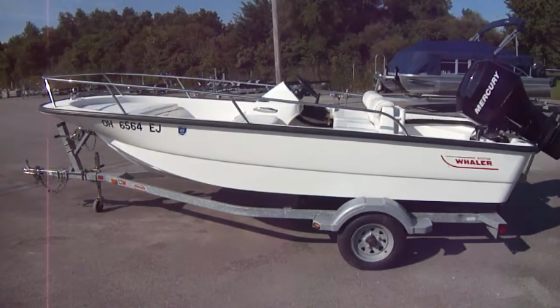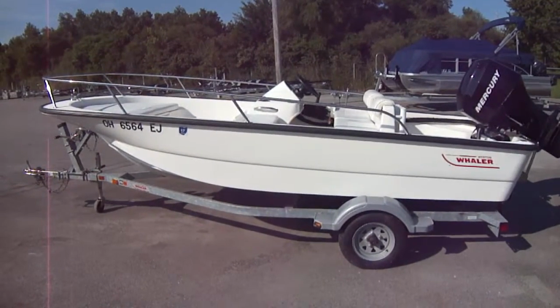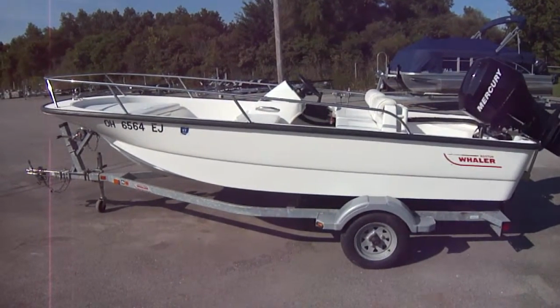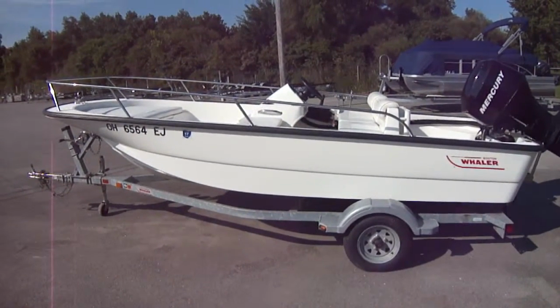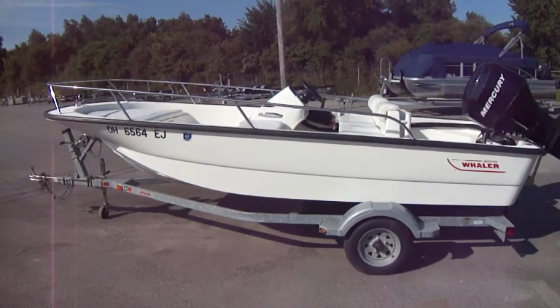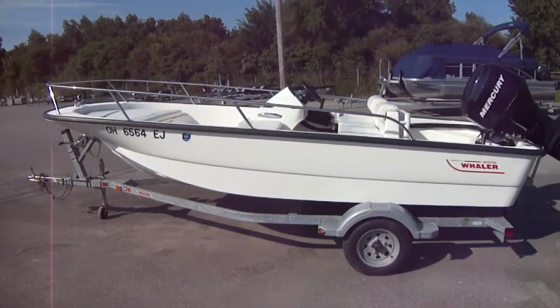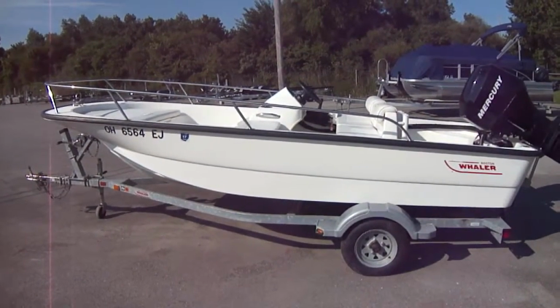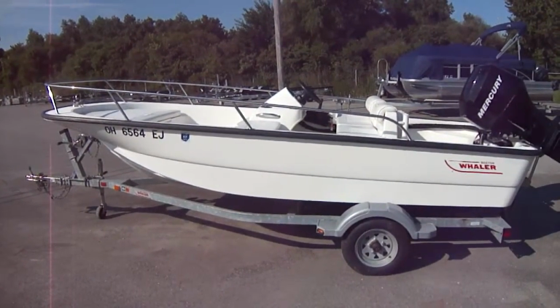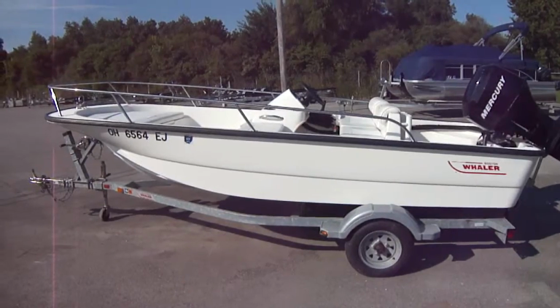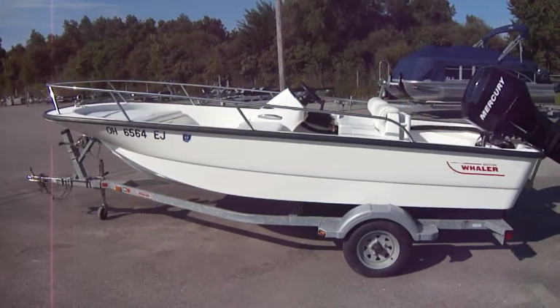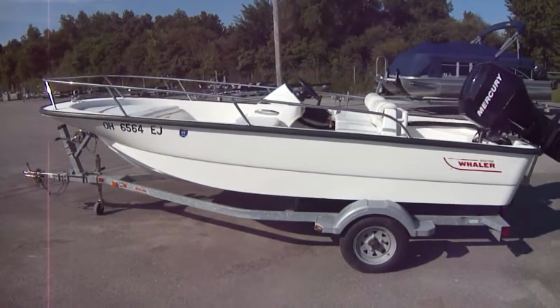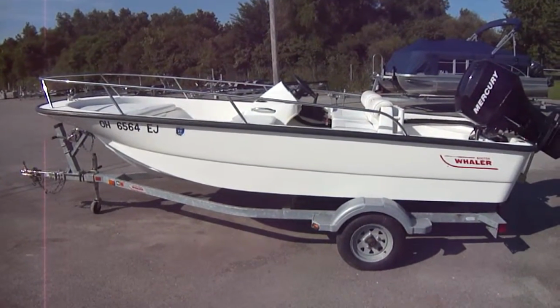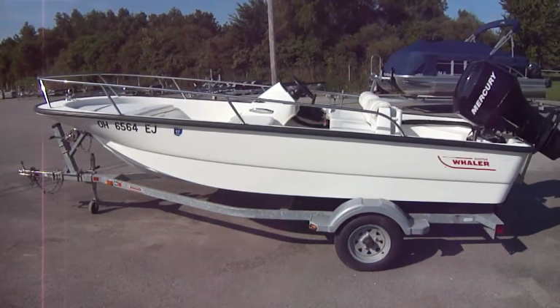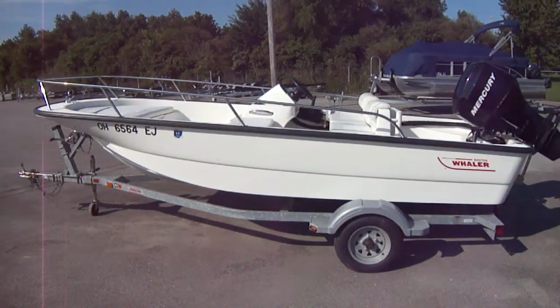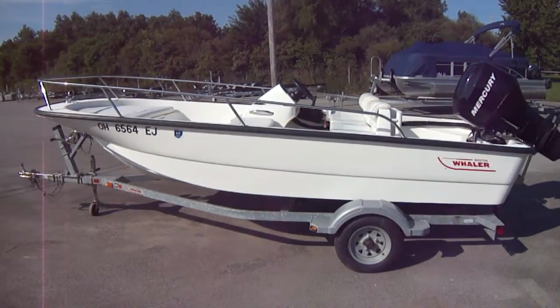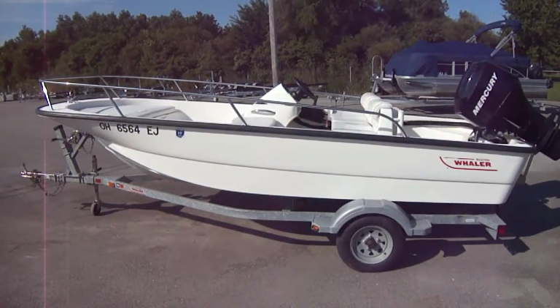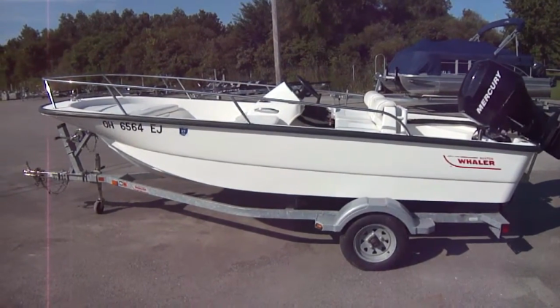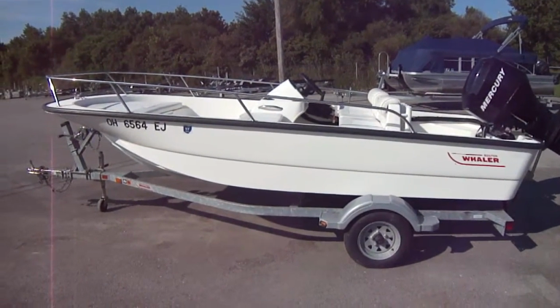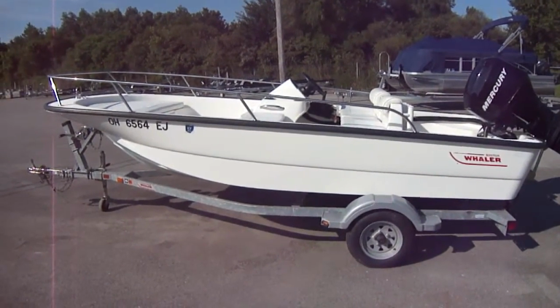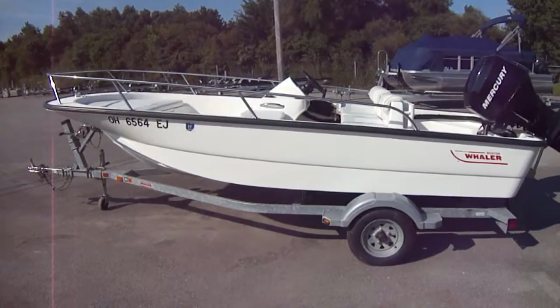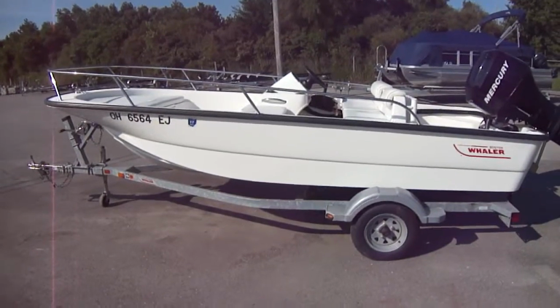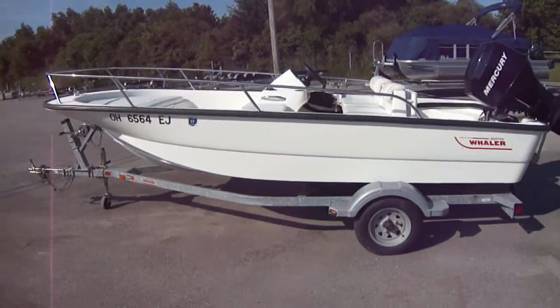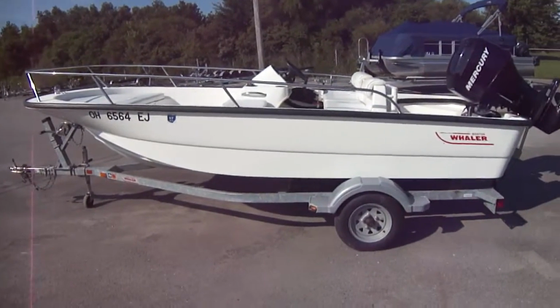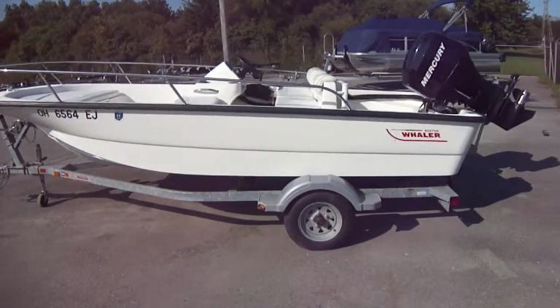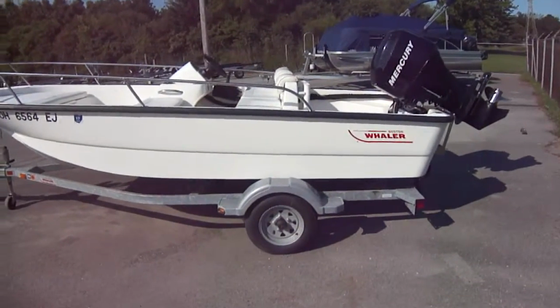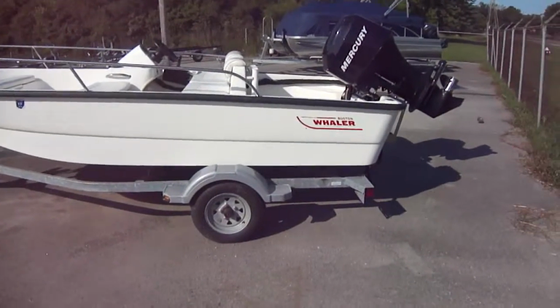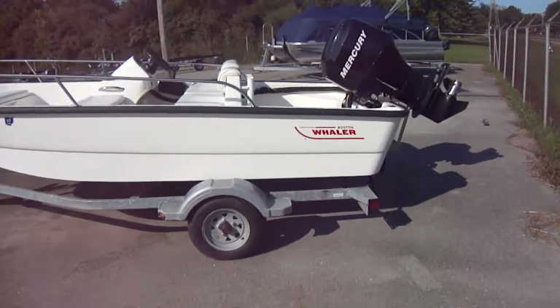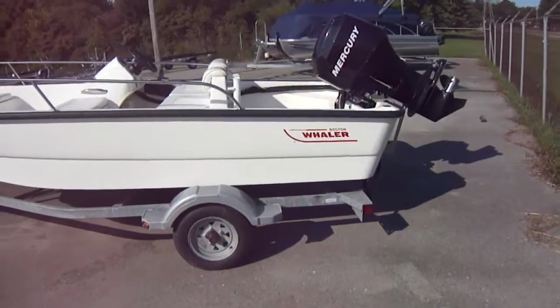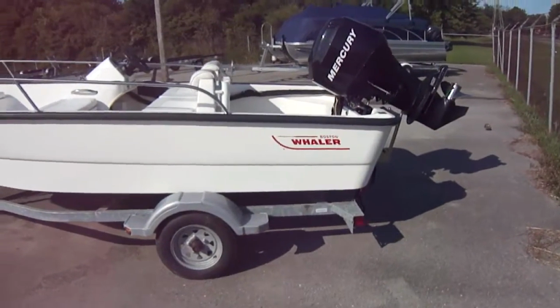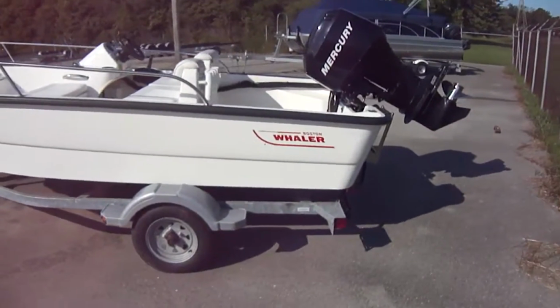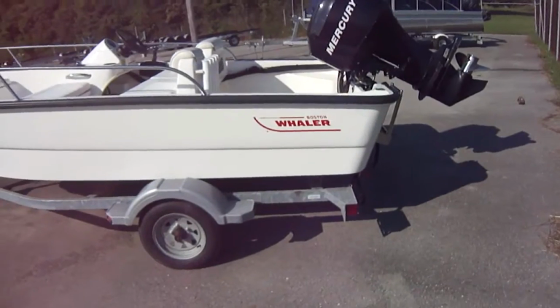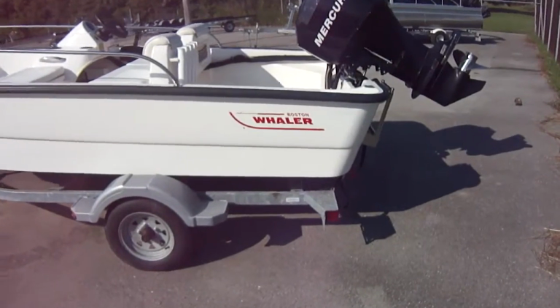Hi folks, Jason Clemons here from Clemons Boats in Sandusky, Ohio. Today we're taking a look at our 2006 Boston Whaler 150 Super Sport. This is a one-owner boat, traded in on a new 150 Montauk with the same hull, just a center console.